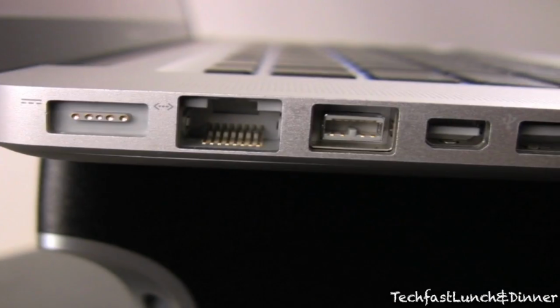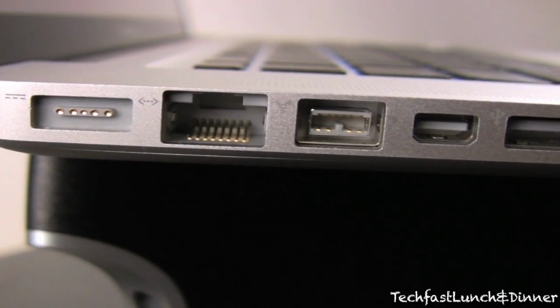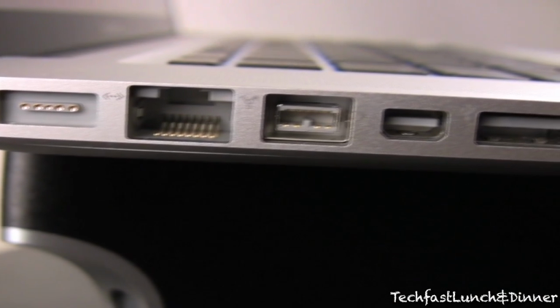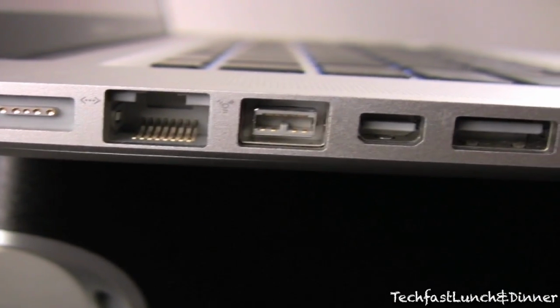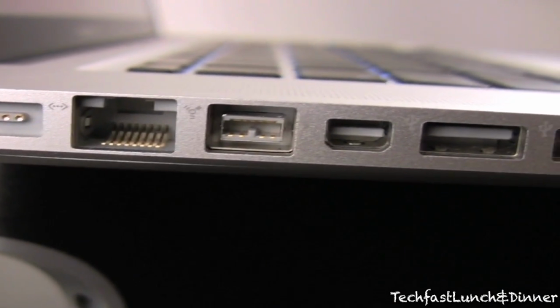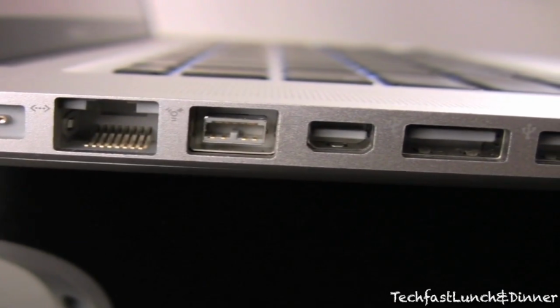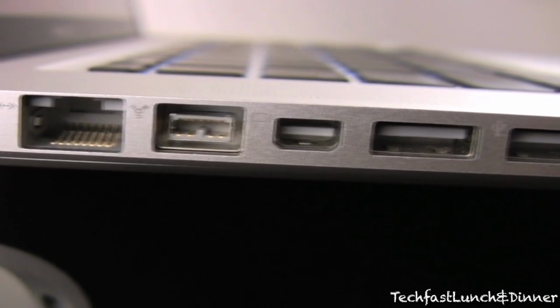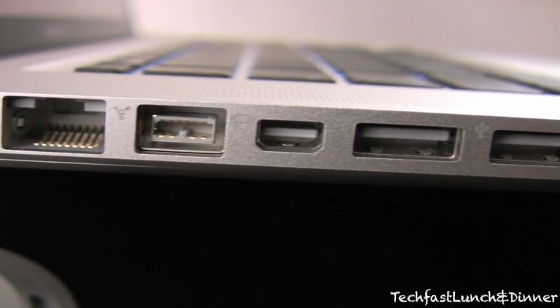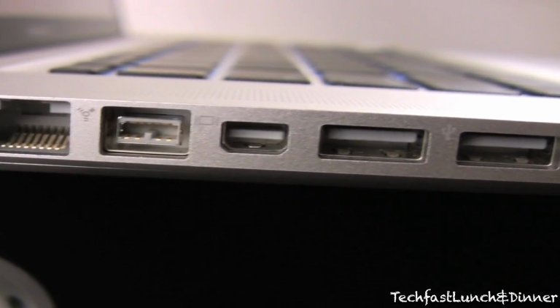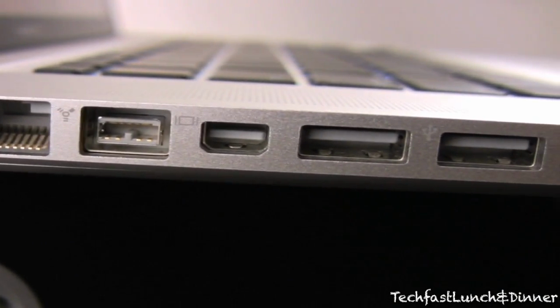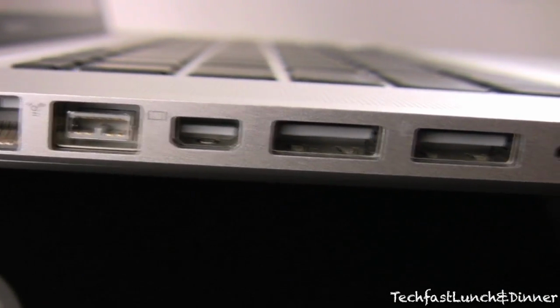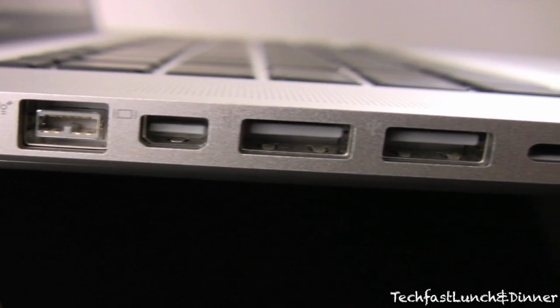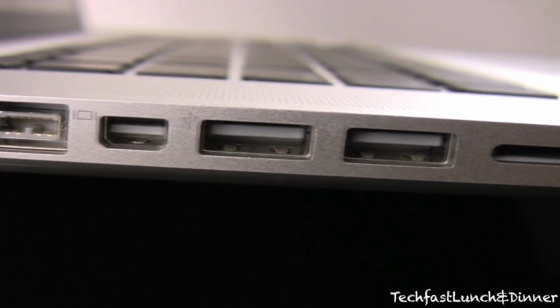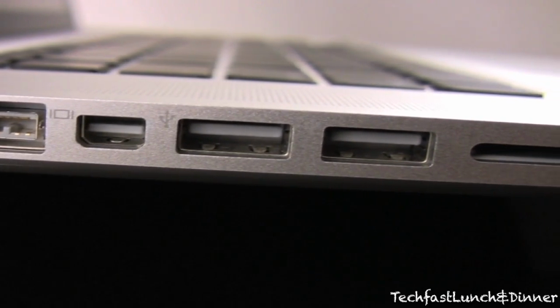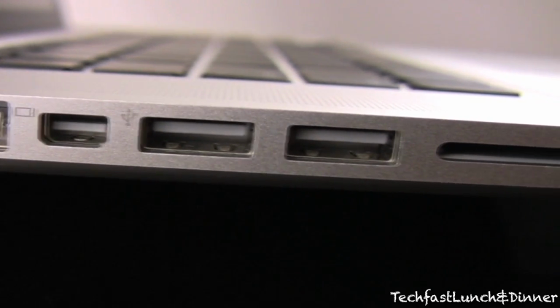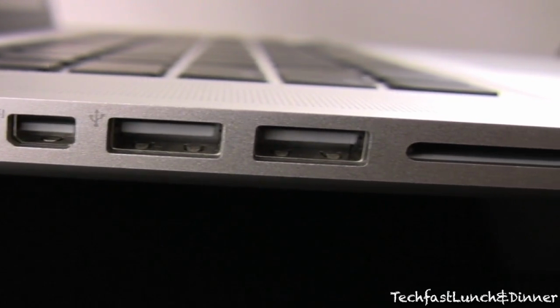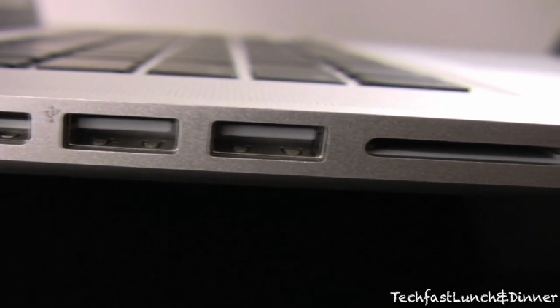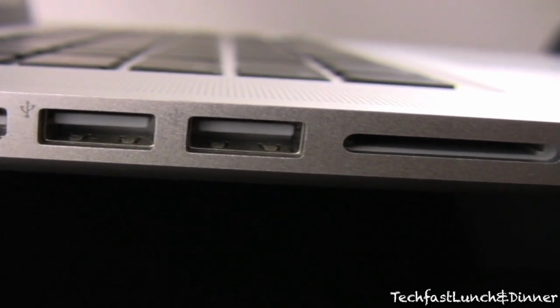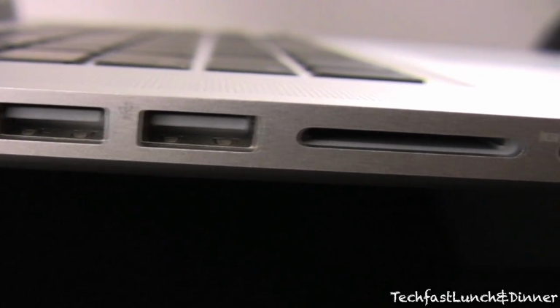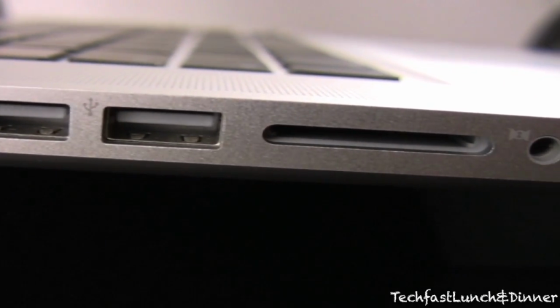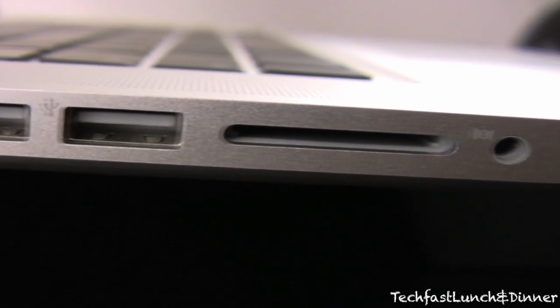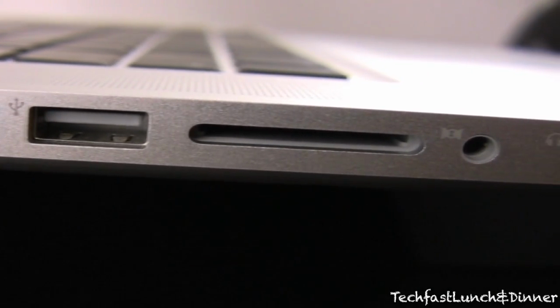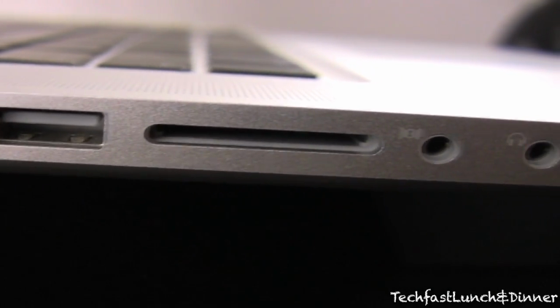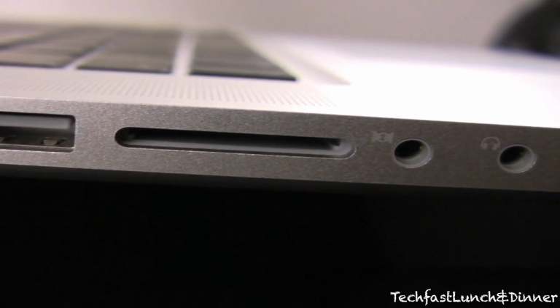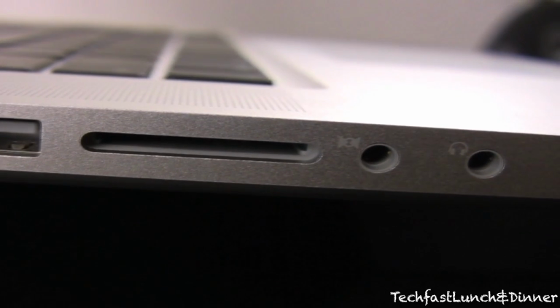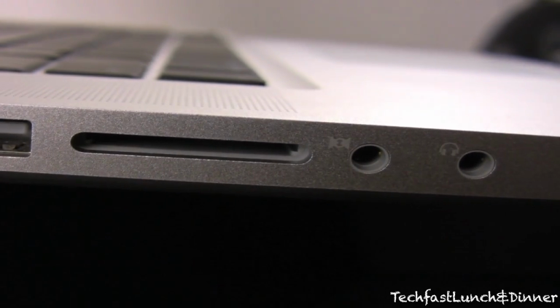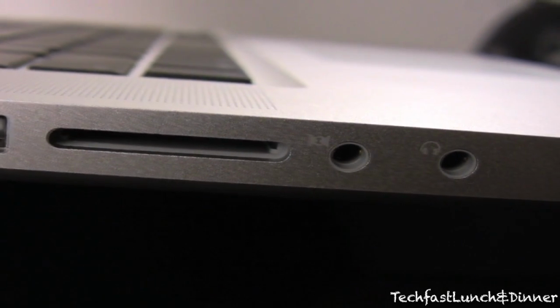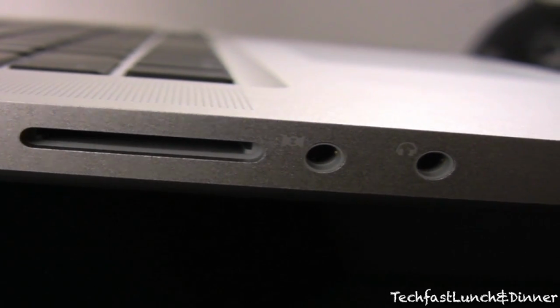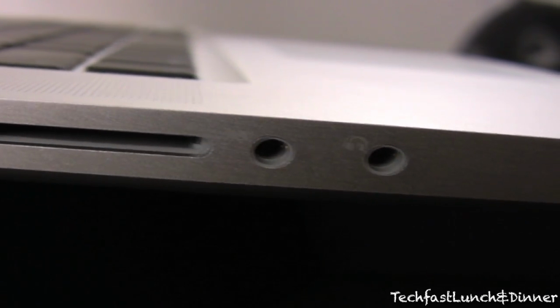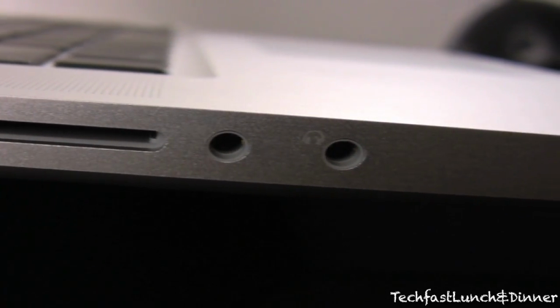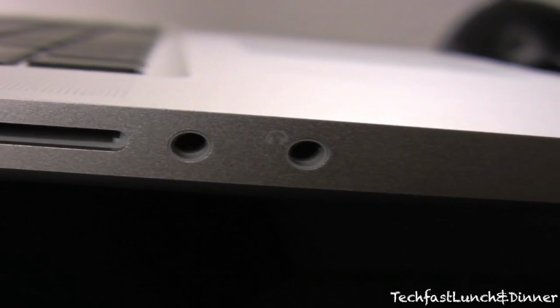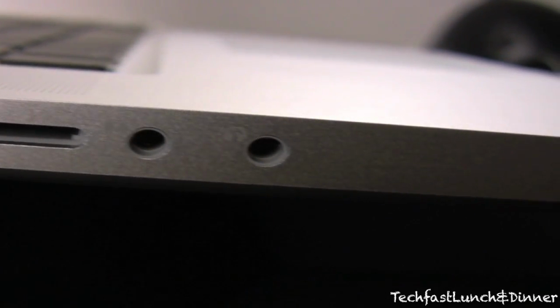Moving down the side, we have the MagSafe input, the Ethernet port, FireWire 800, Mini DisplayPort, and two USB 2.0 ports. Right here you can see the SD card slot. It has an audio out and a headphone jack, which is also an audio in.